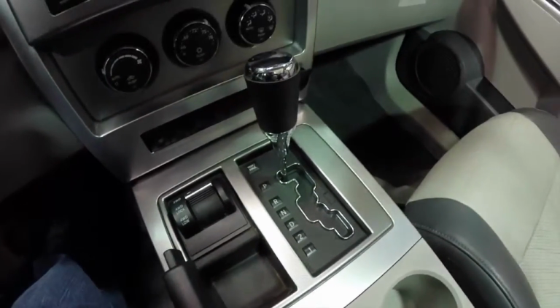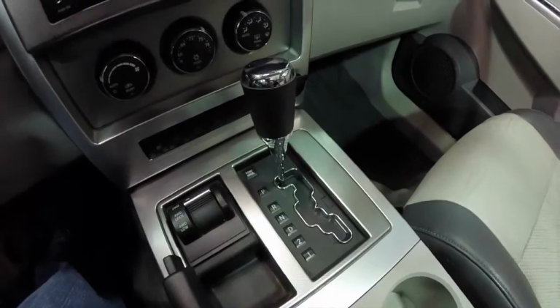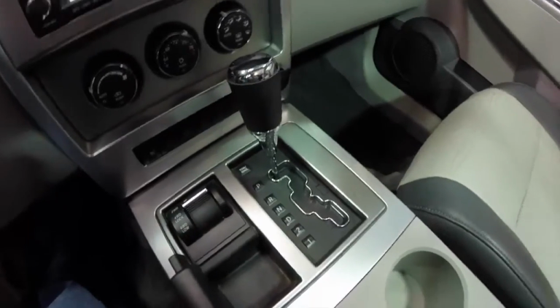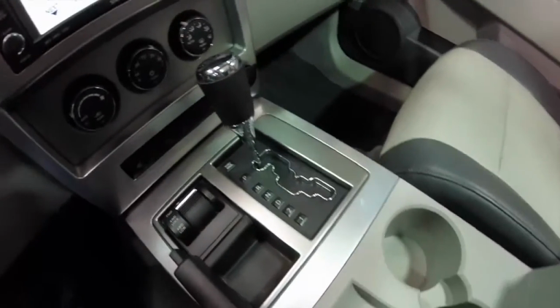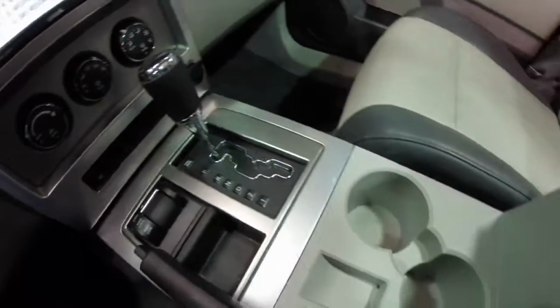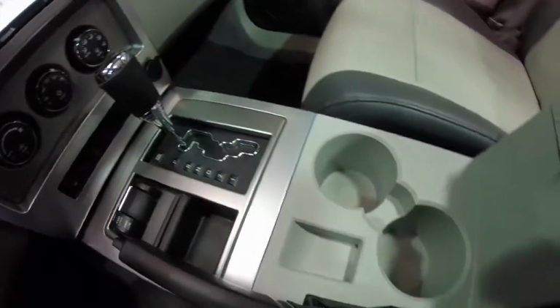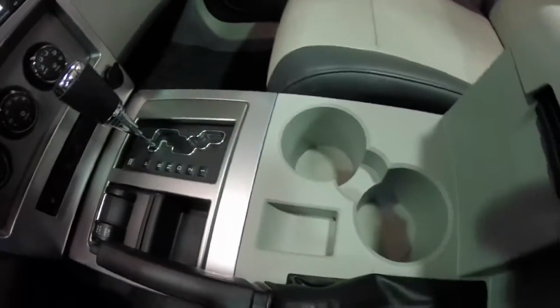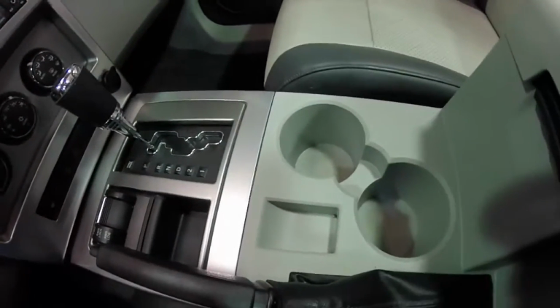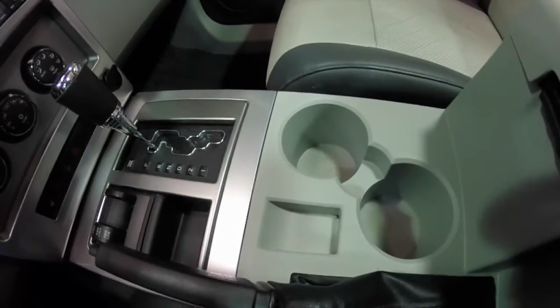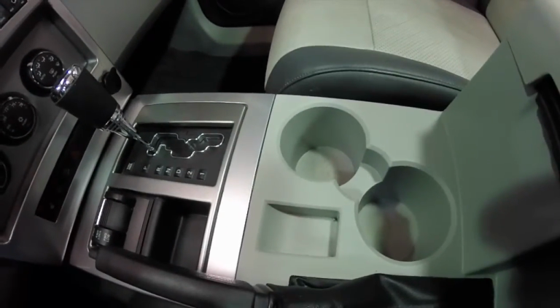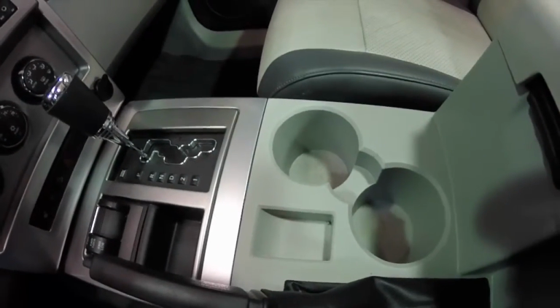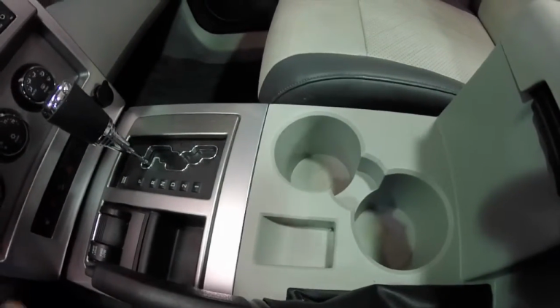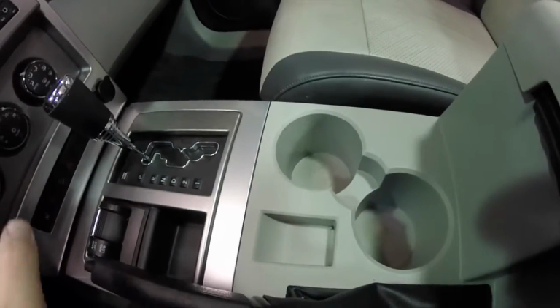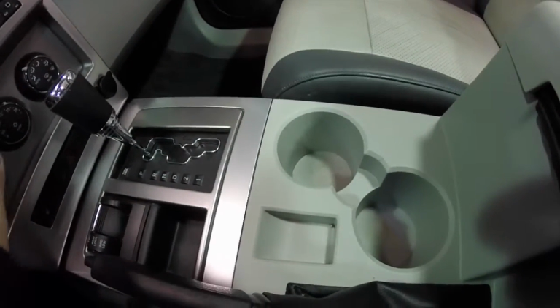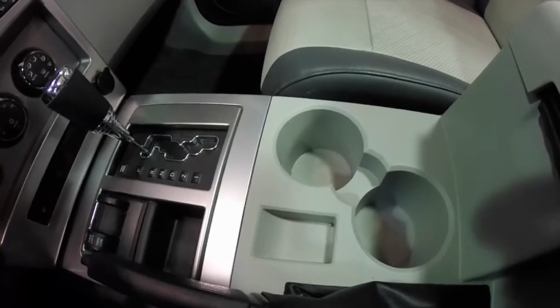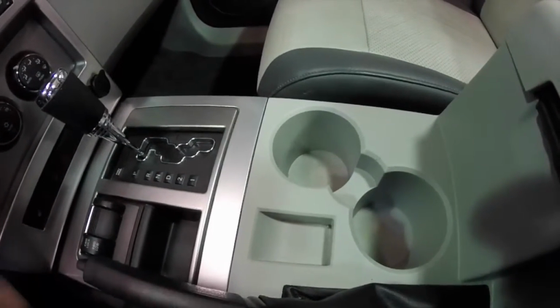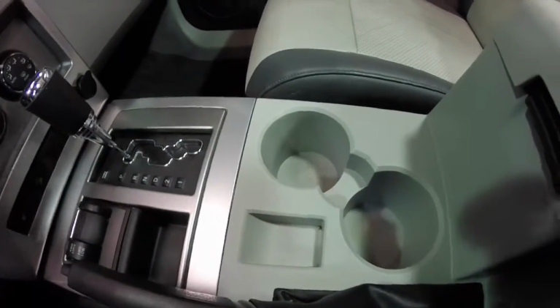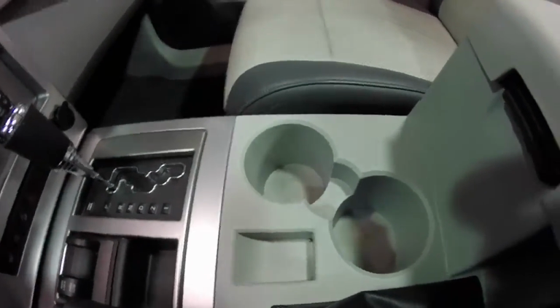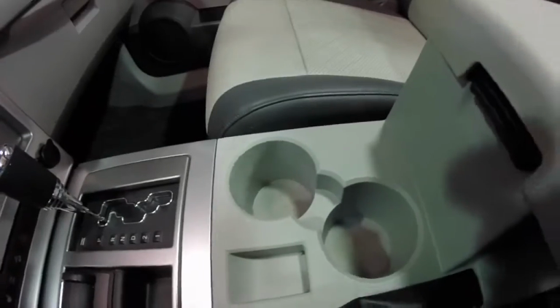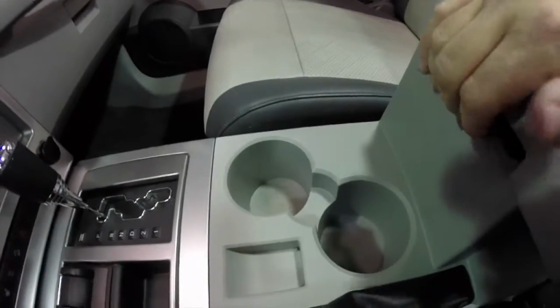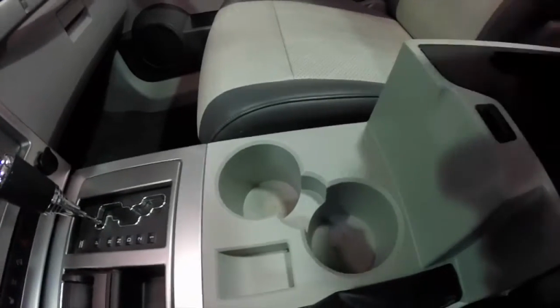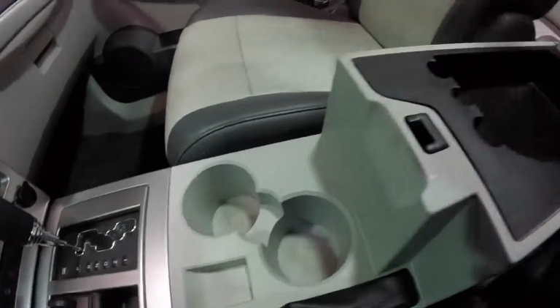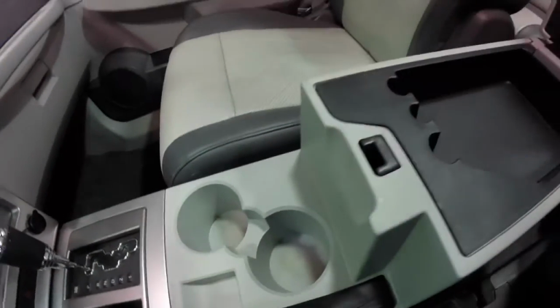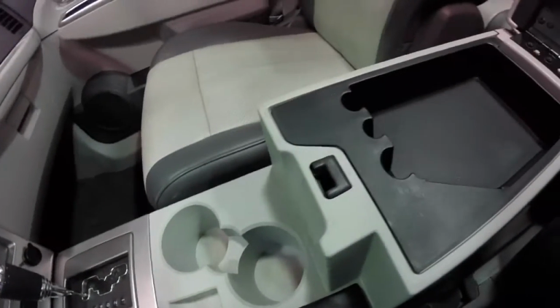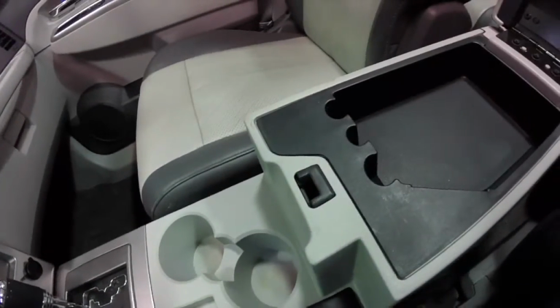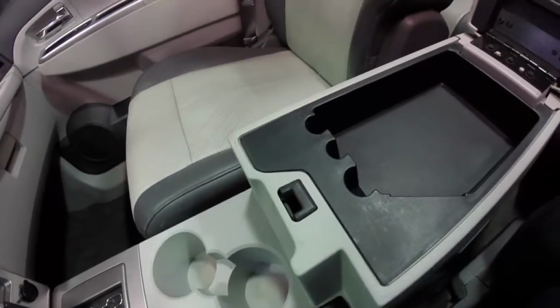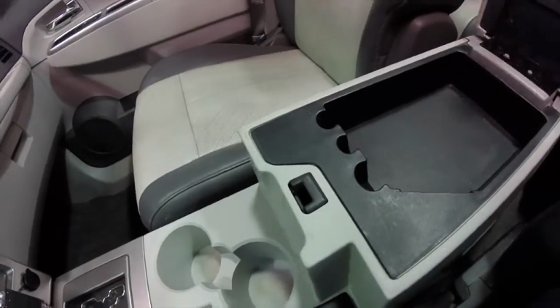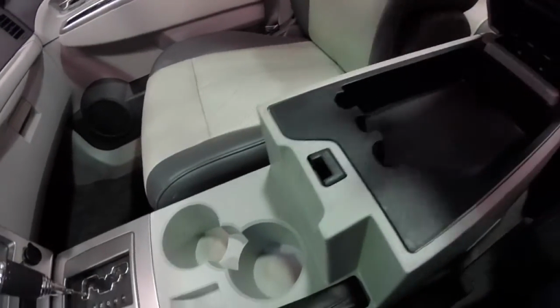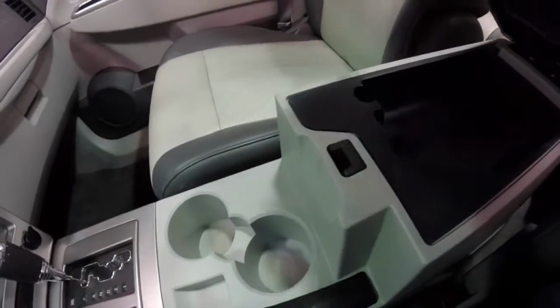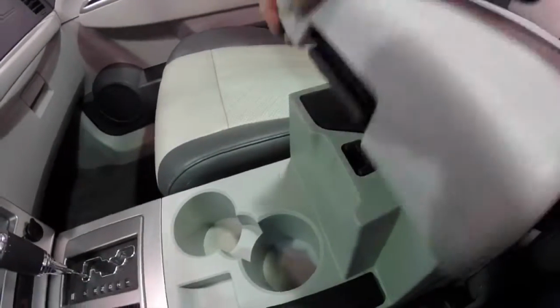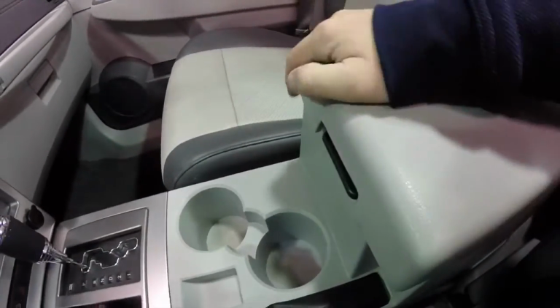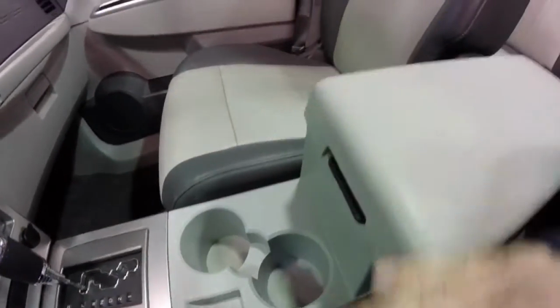Your automatic transmission. Front cup holders and storage in the center armrest.